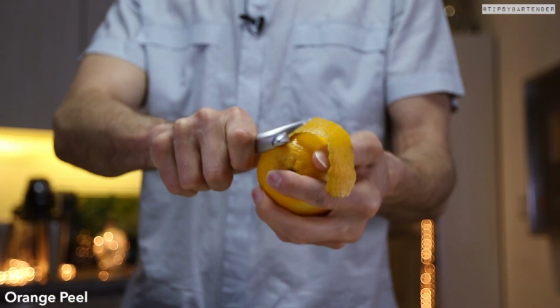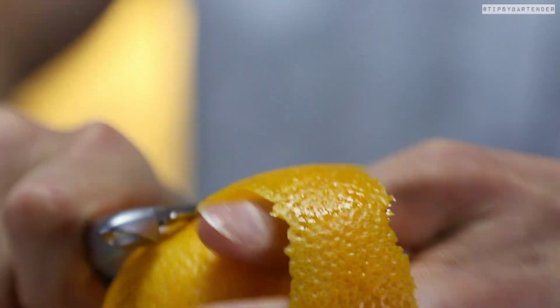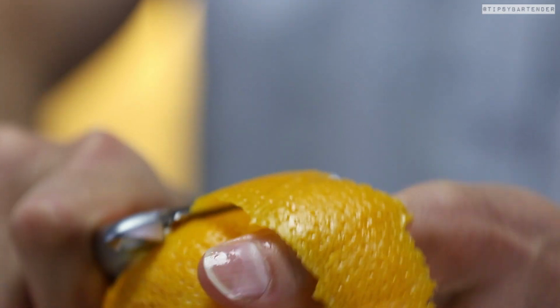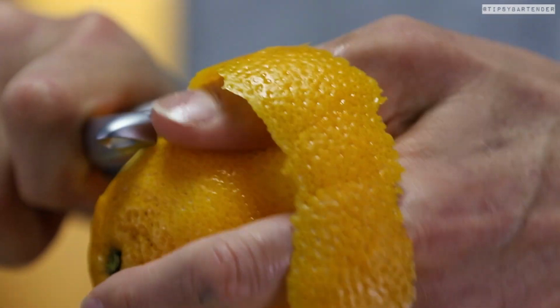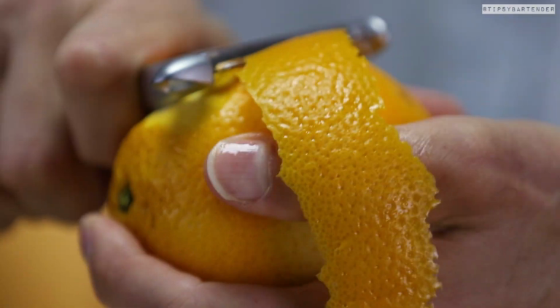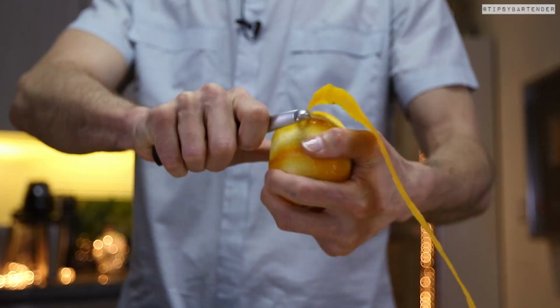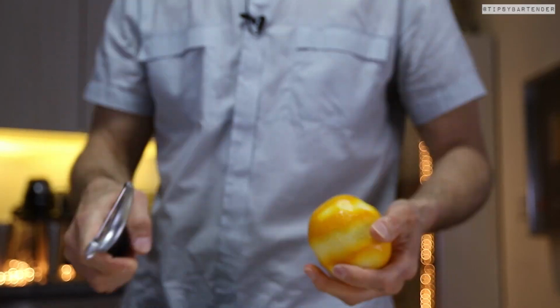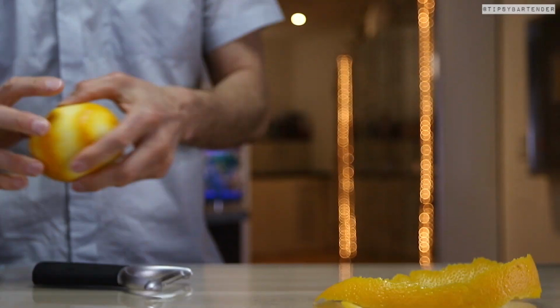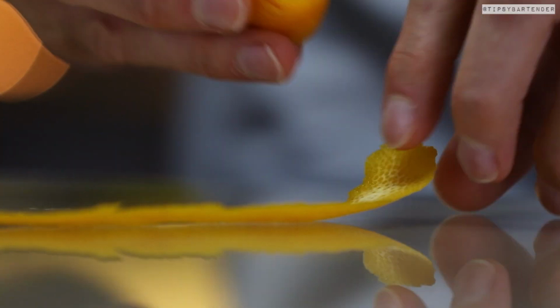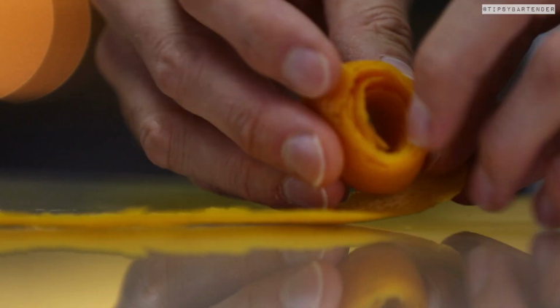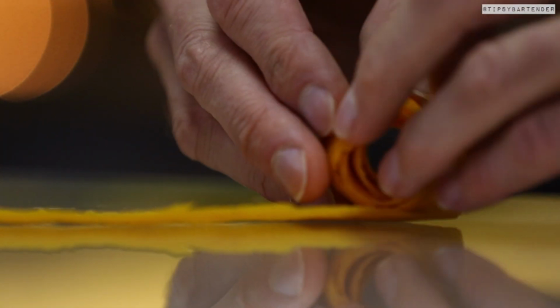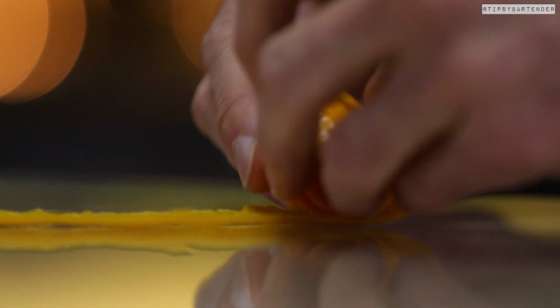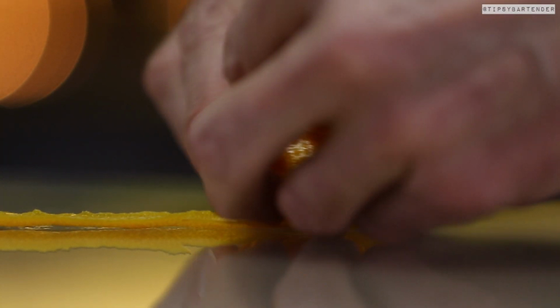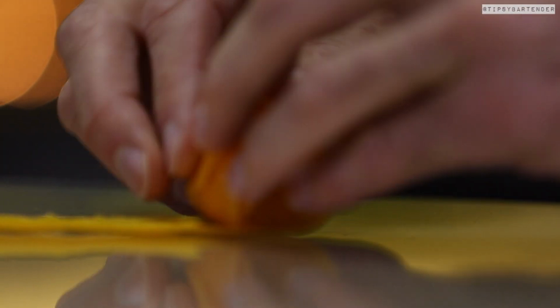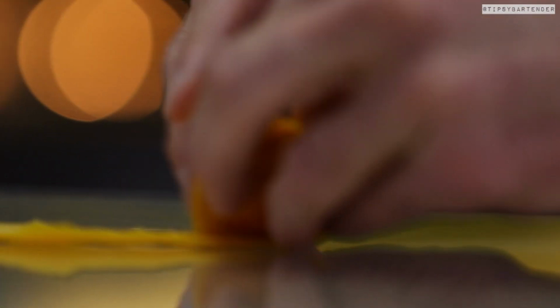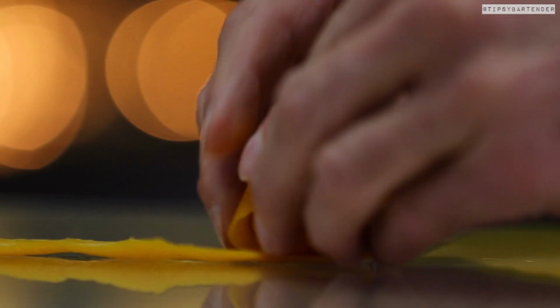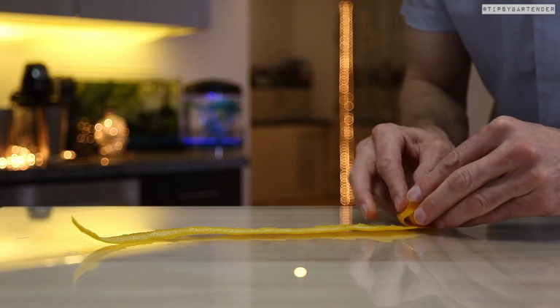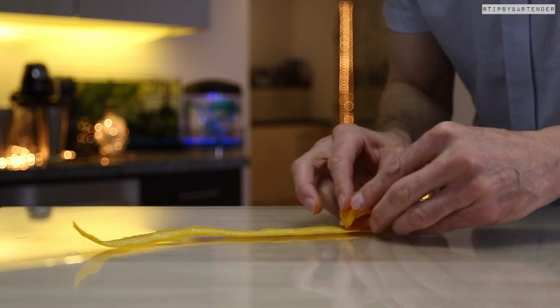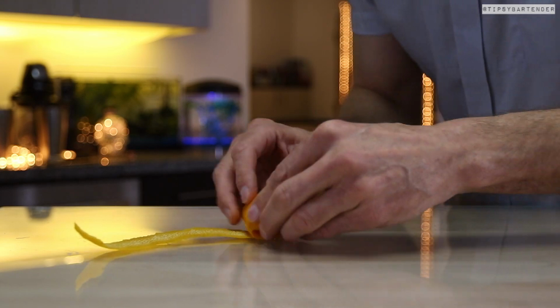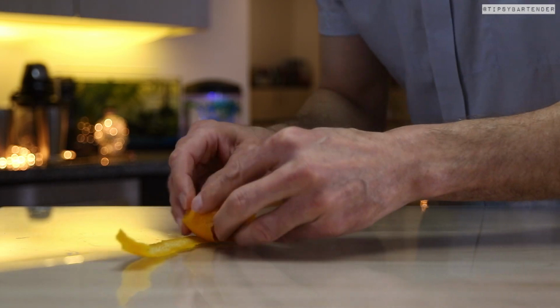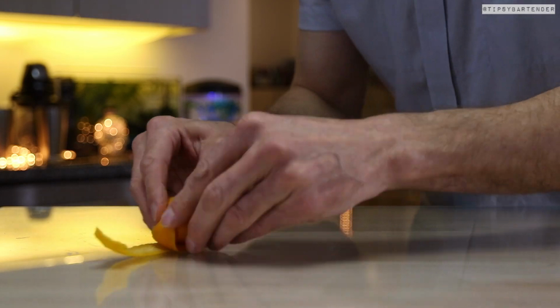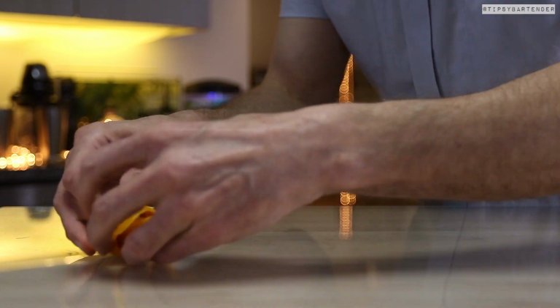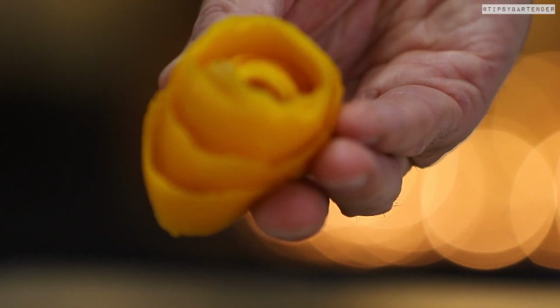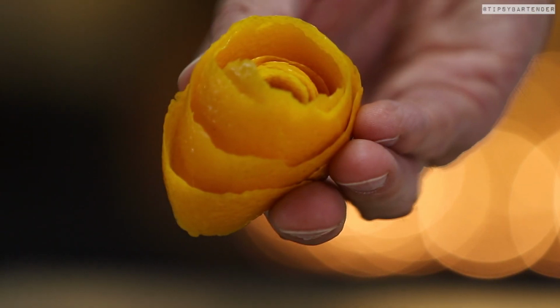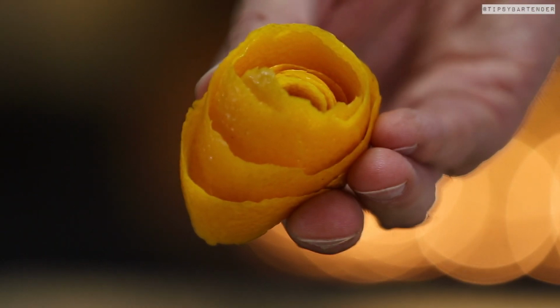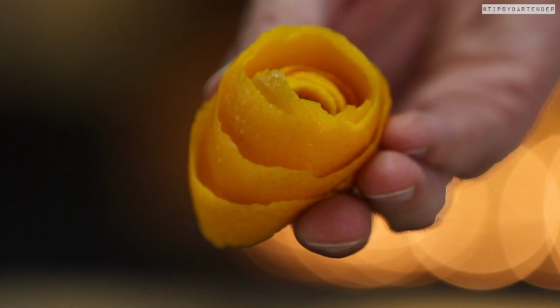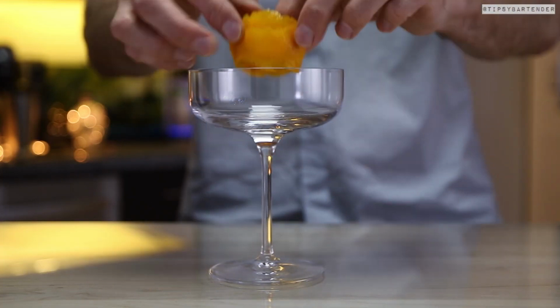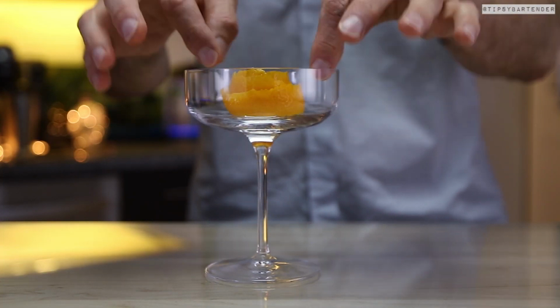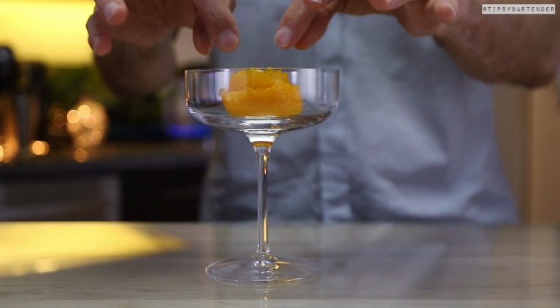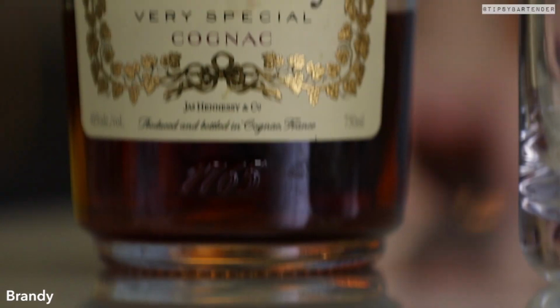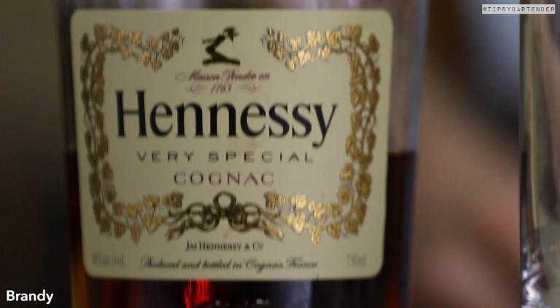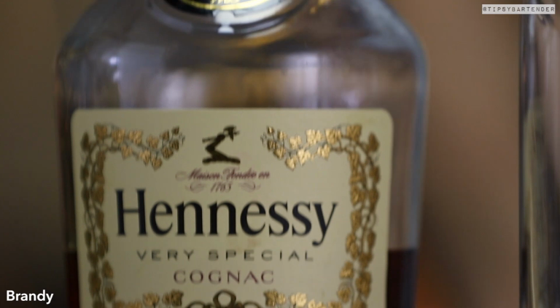Let's prepare the orange peel first. Get it nice and long — you probably need two of these. Roll that bad boy up, get it nice and tight. And then you set it inside the glass. Push the glass aside.